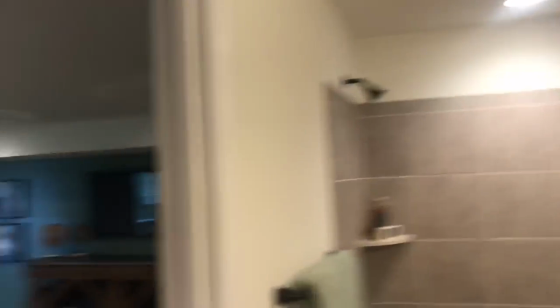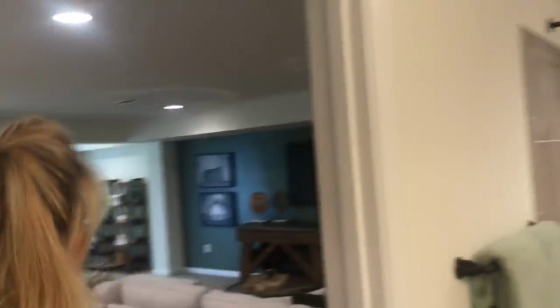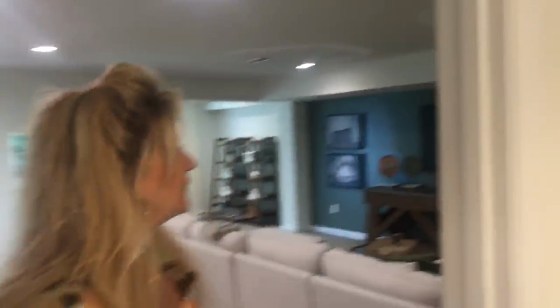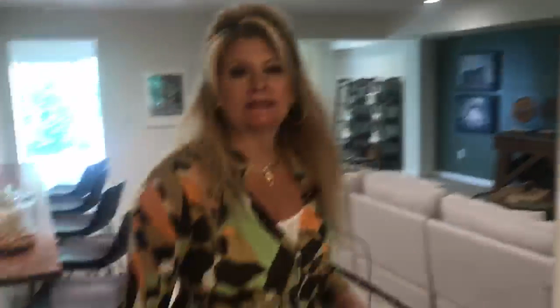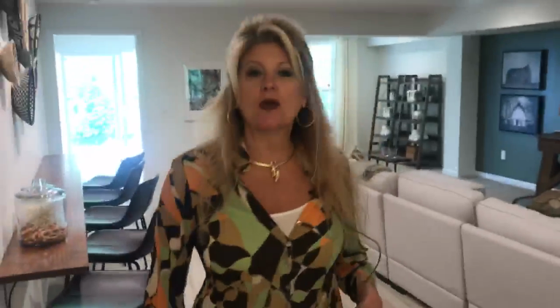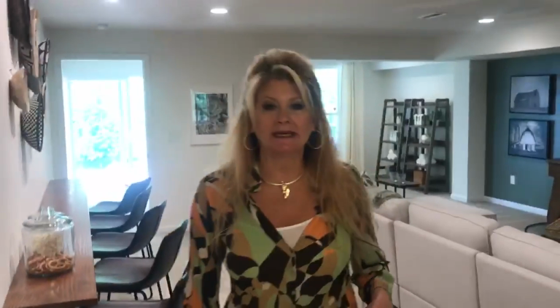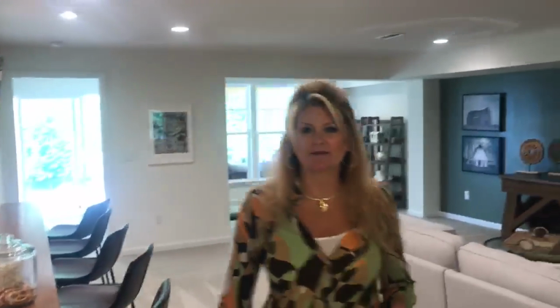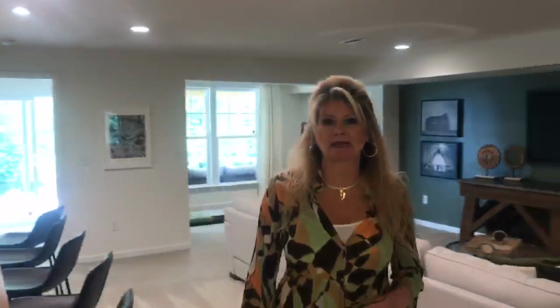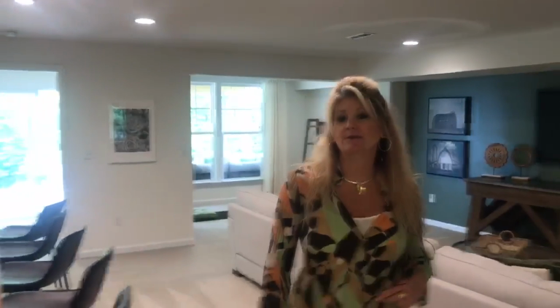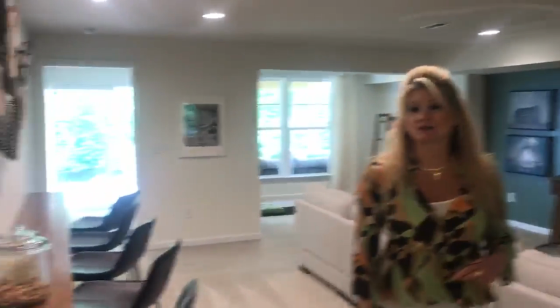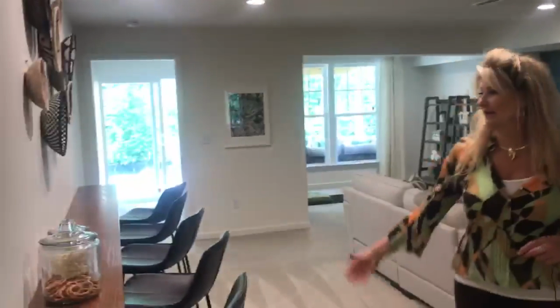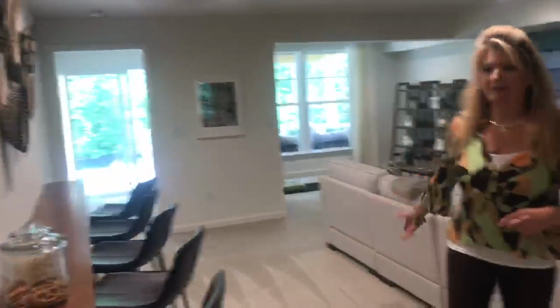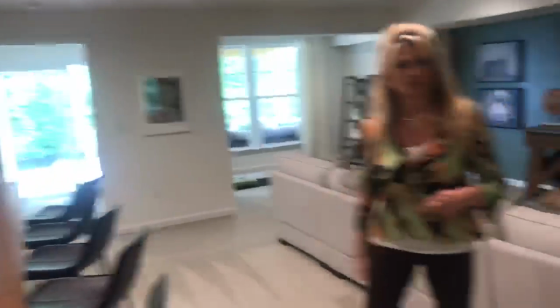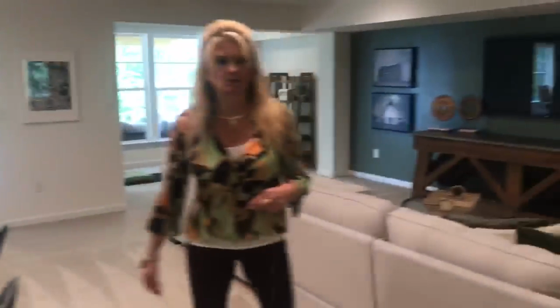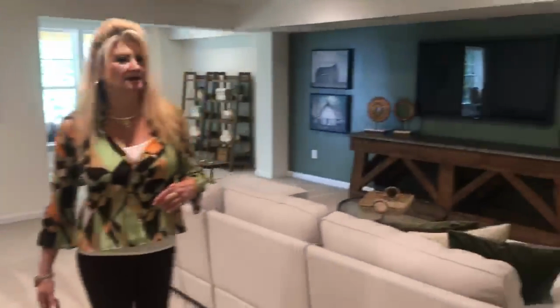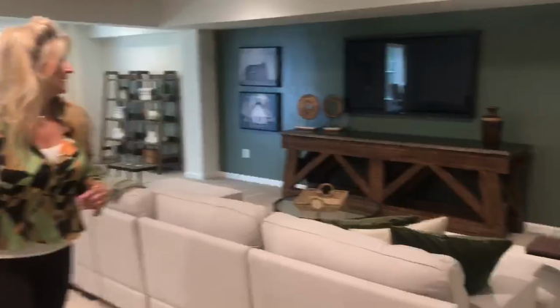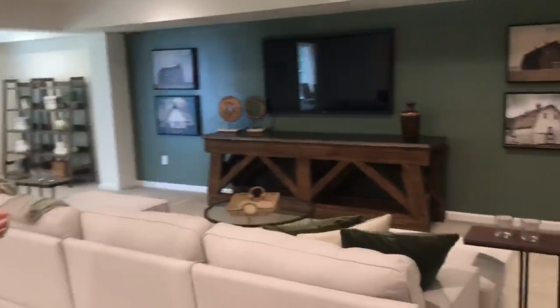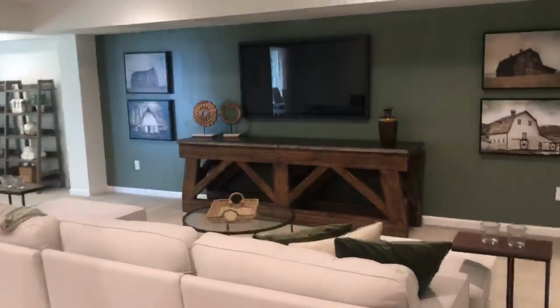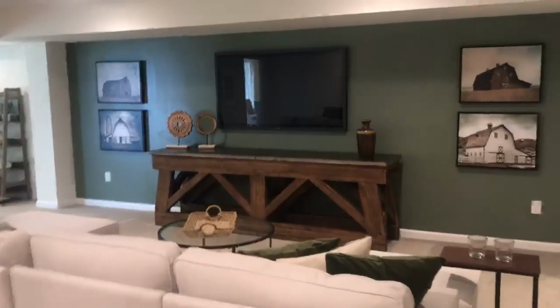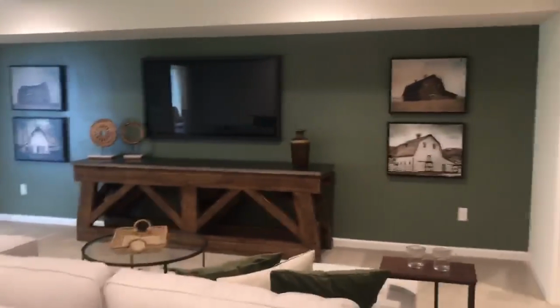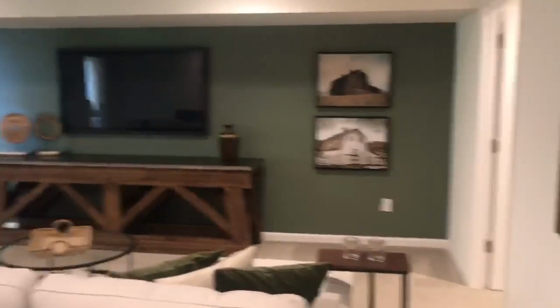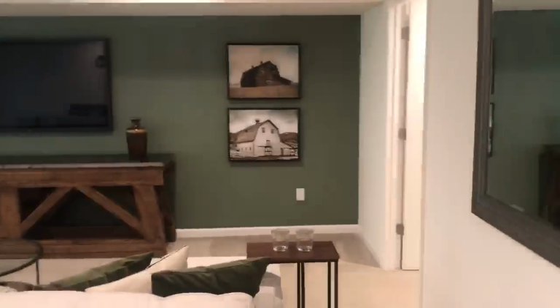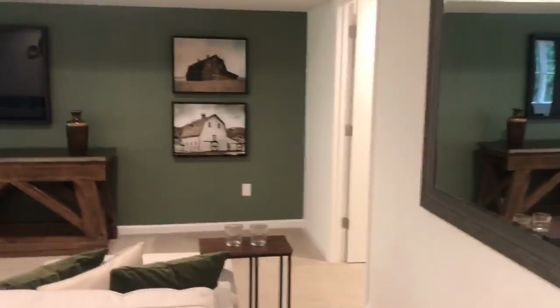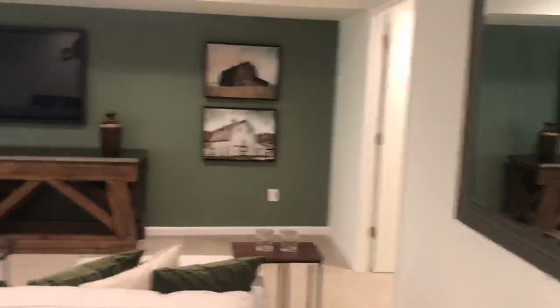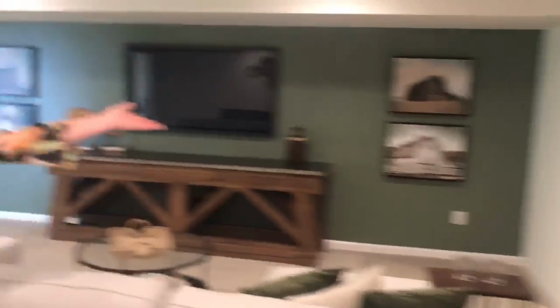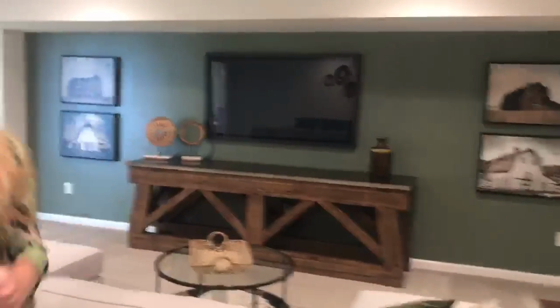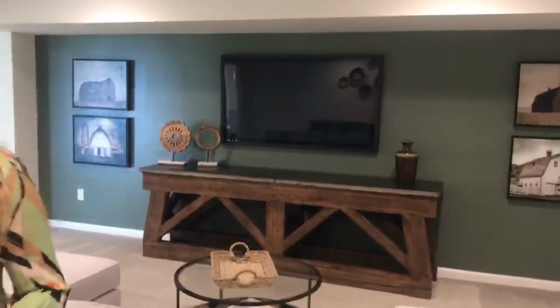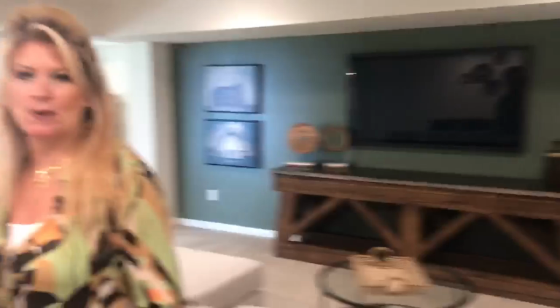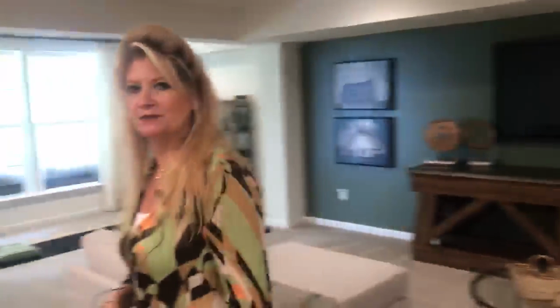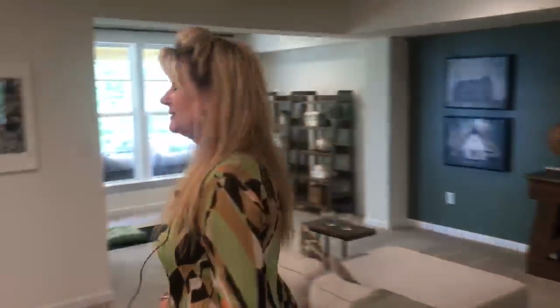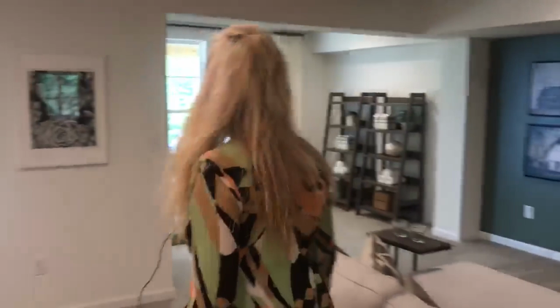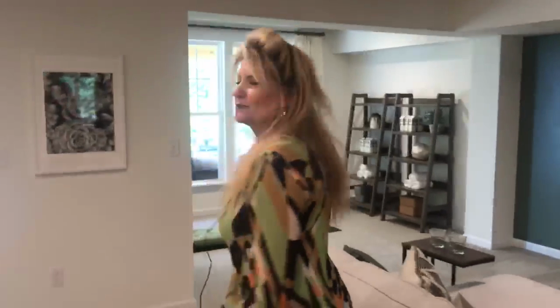We've set this up as a home media room, so it's a great home media room as well and it's very exciting. Got a full walk-in closet down here as well, so you could use it as an extra bedroom.